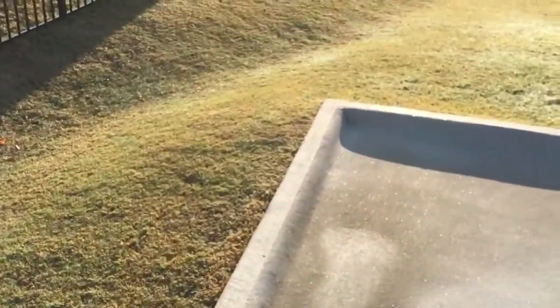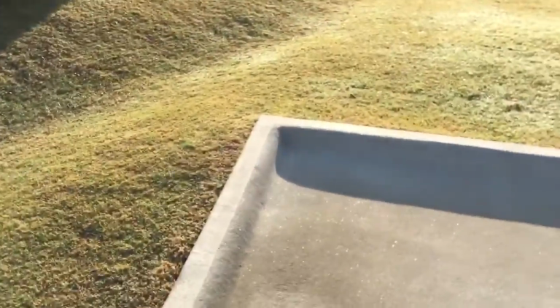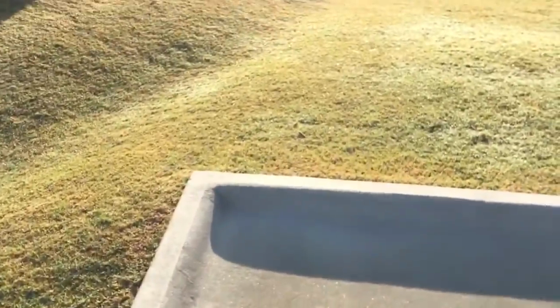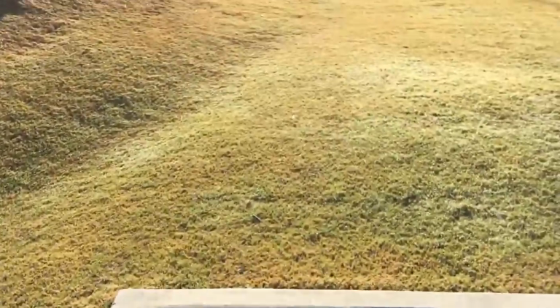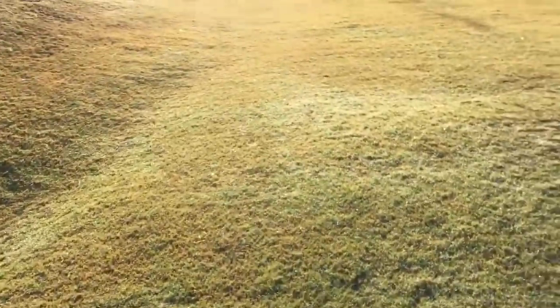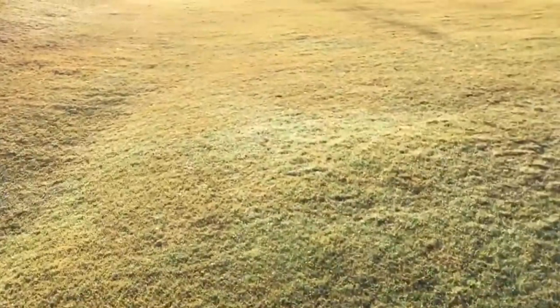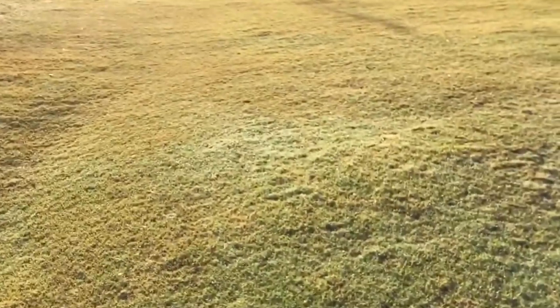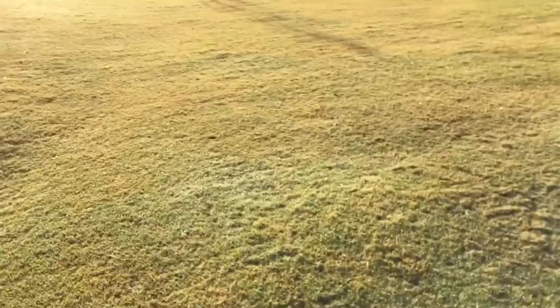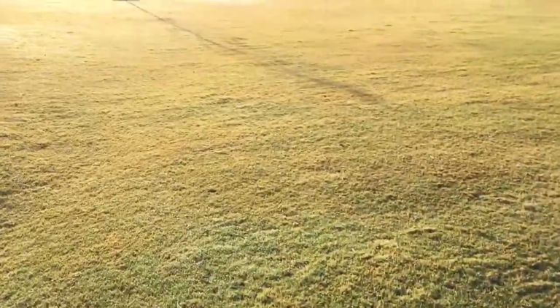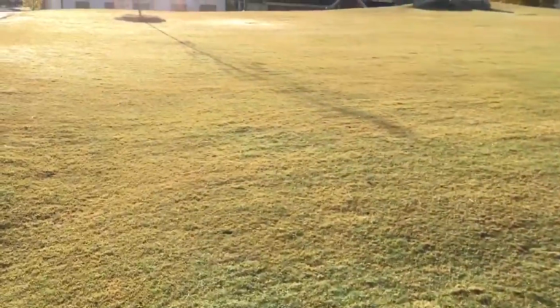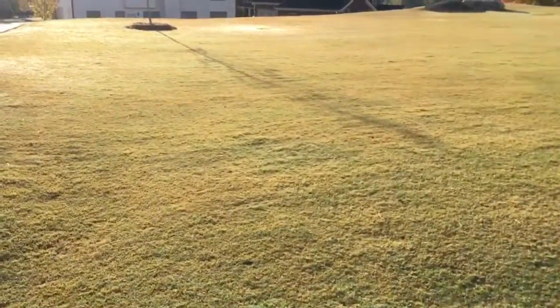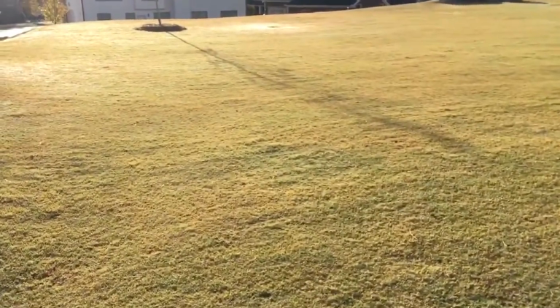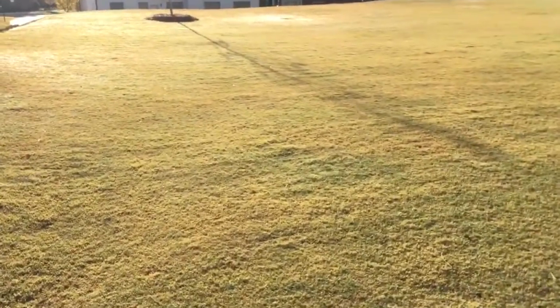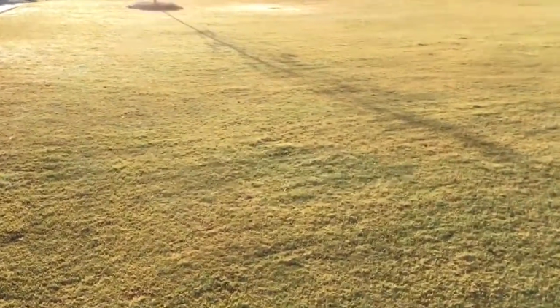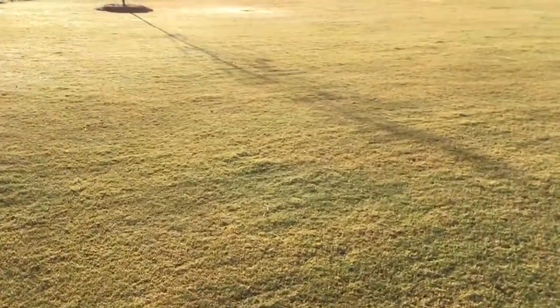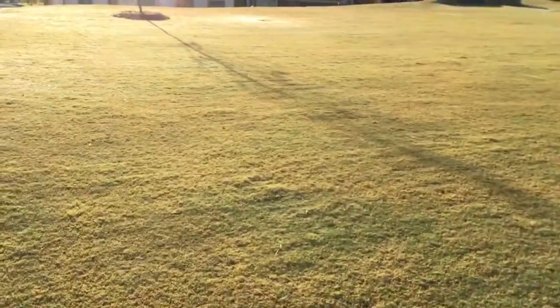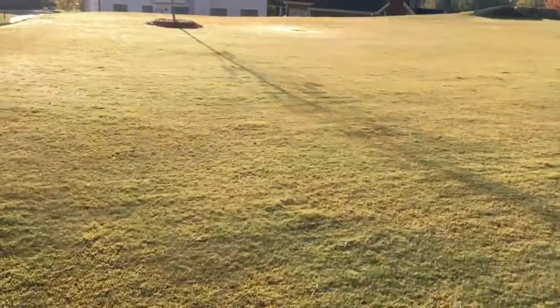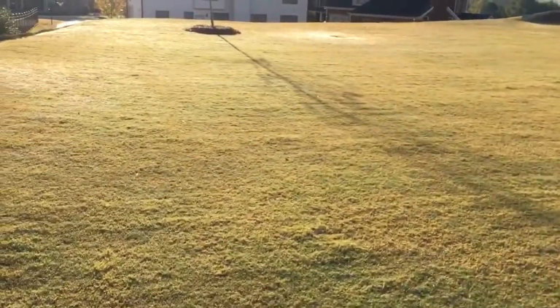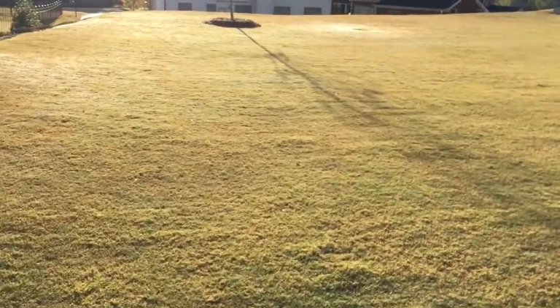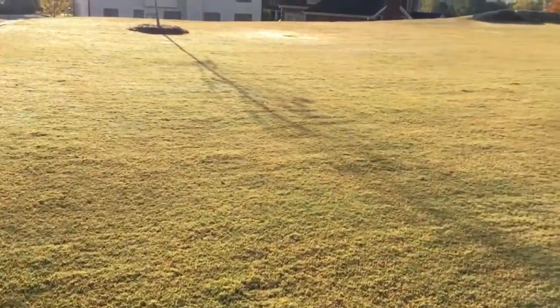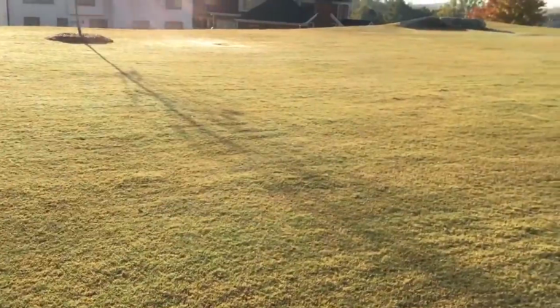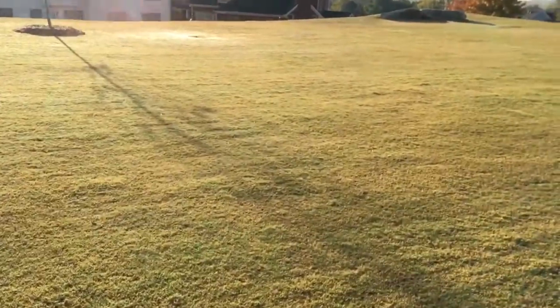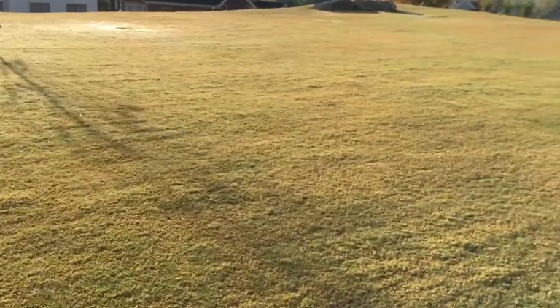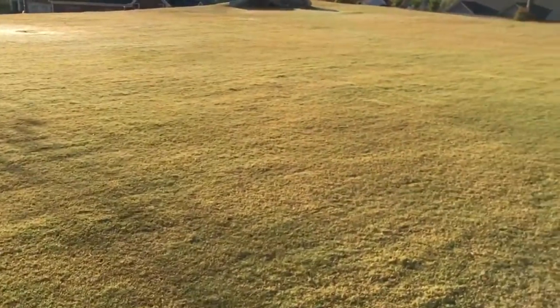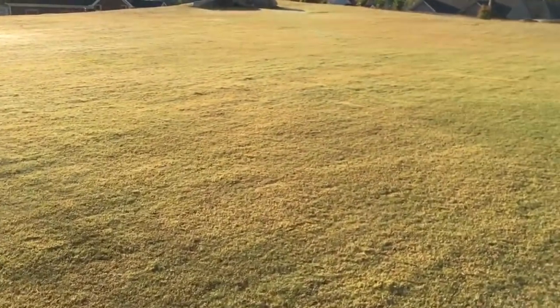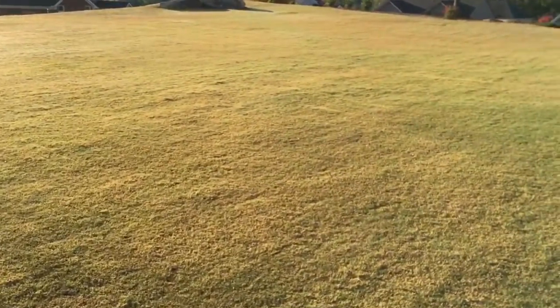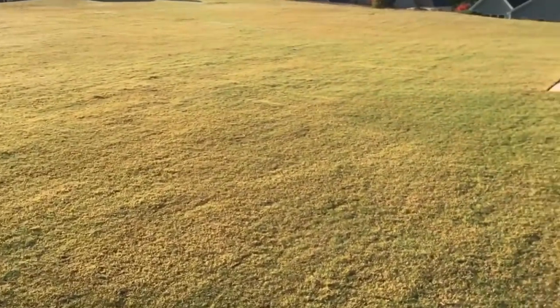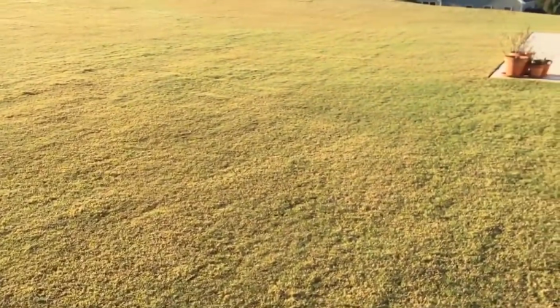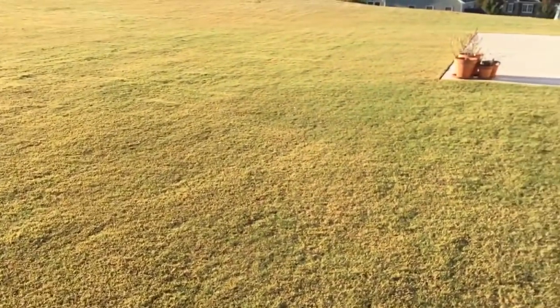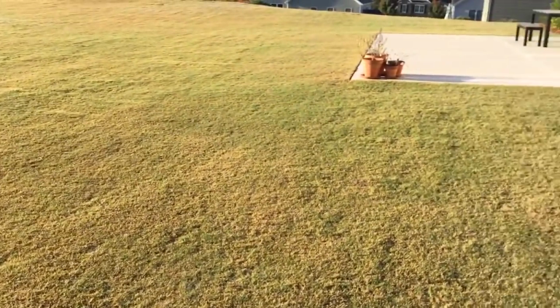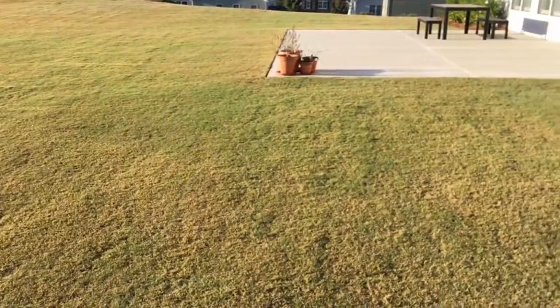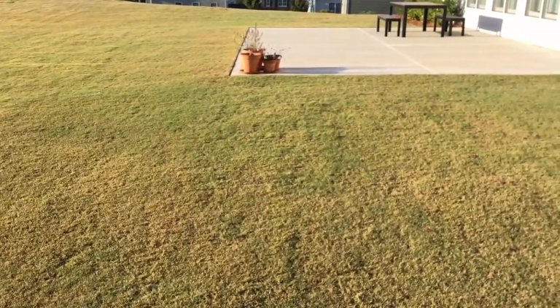If you guys can see the back lawn overall, that came out pretty nice. The lawn's a little wet because I watered it early this morning. But yeah, you can see the results there.